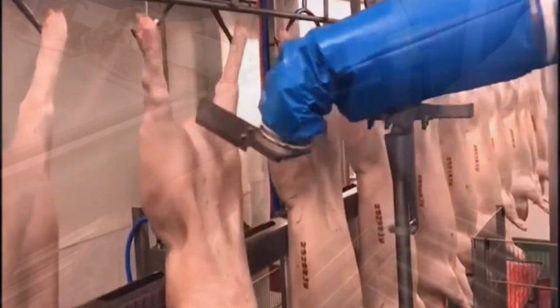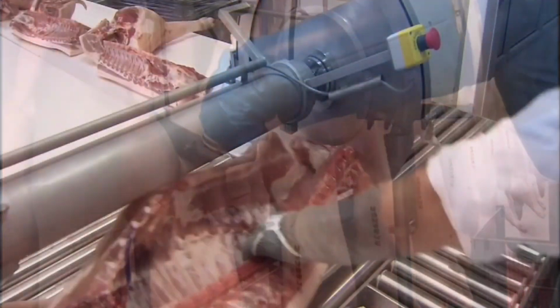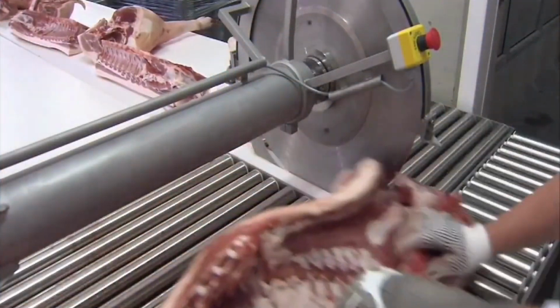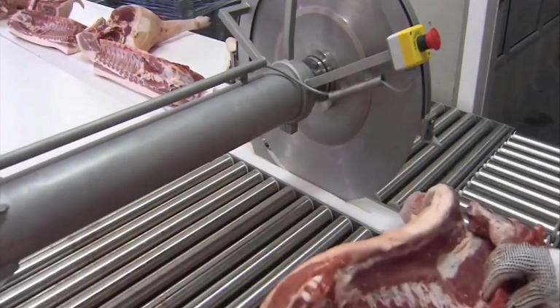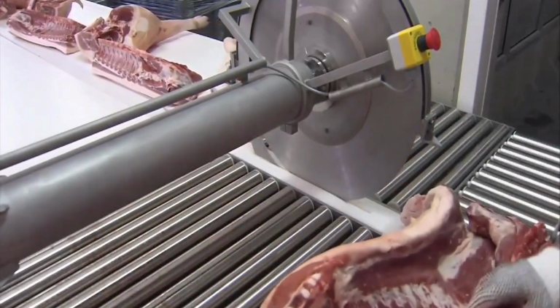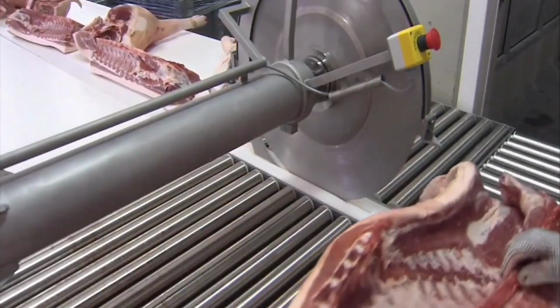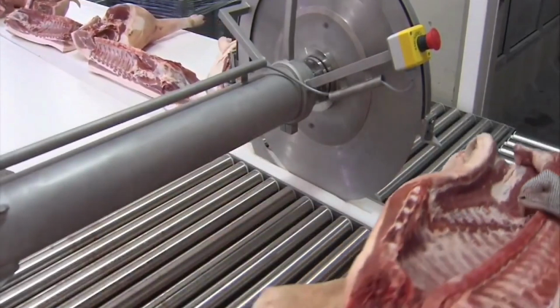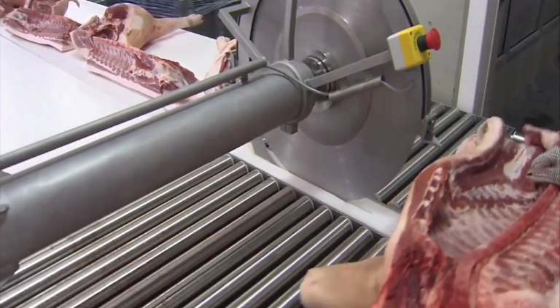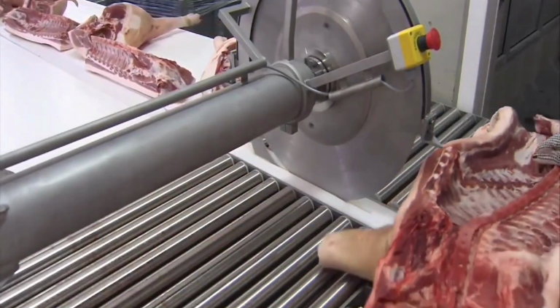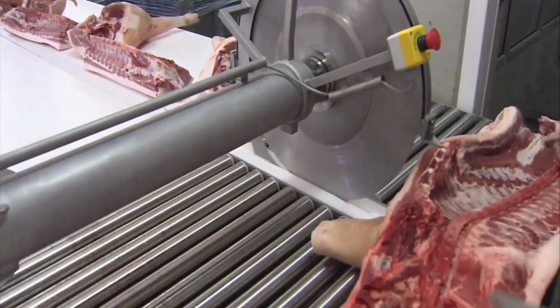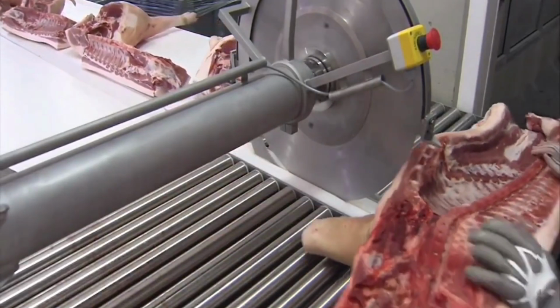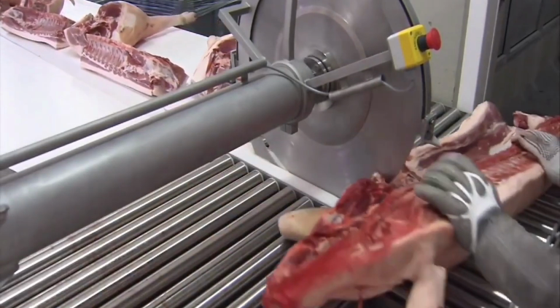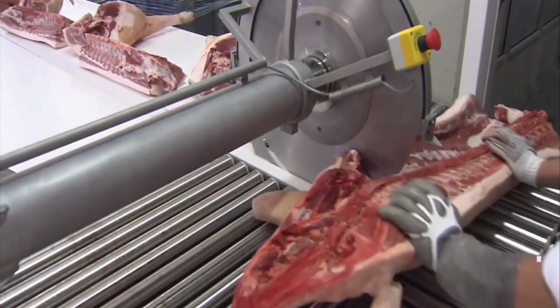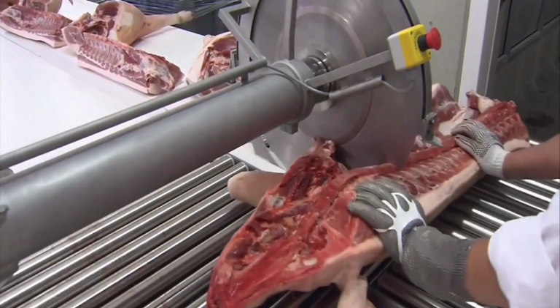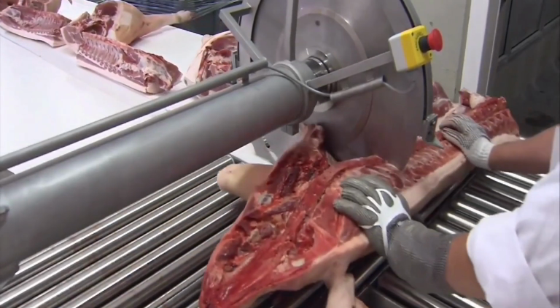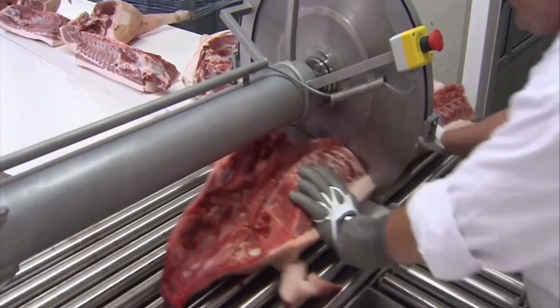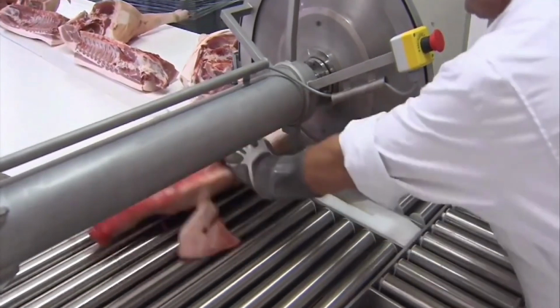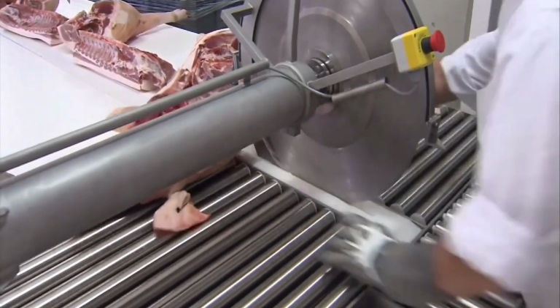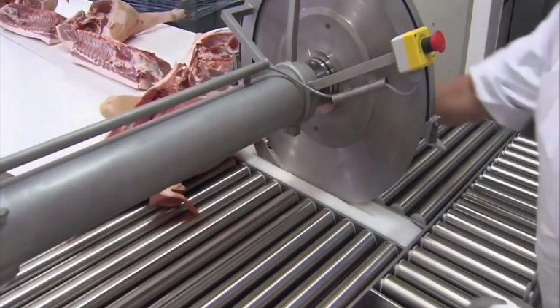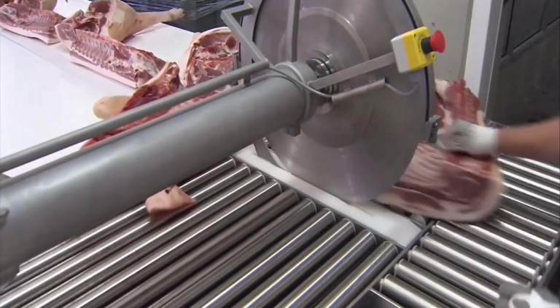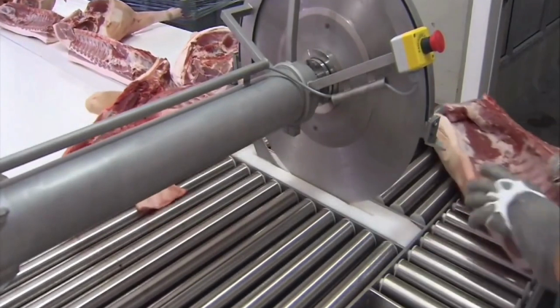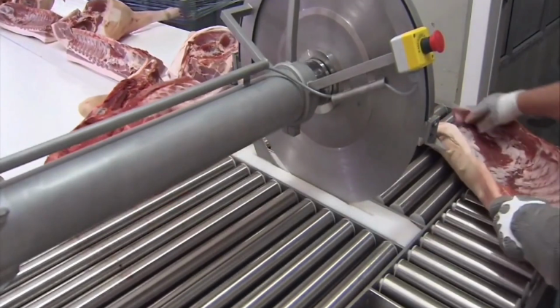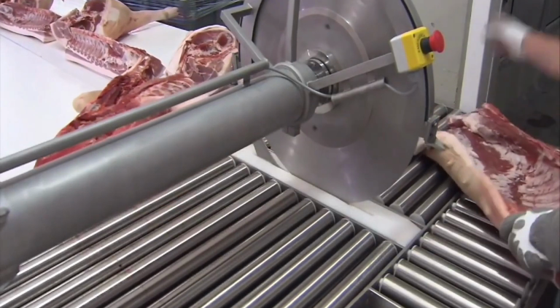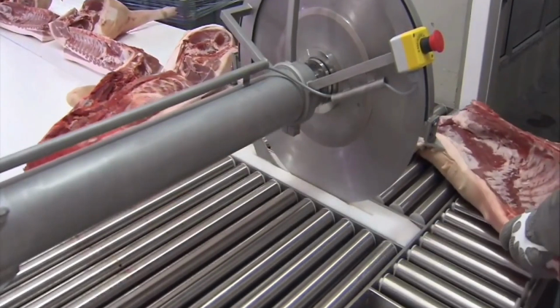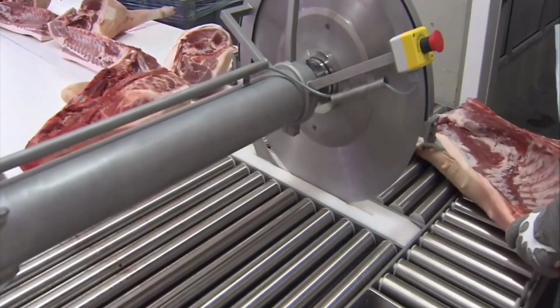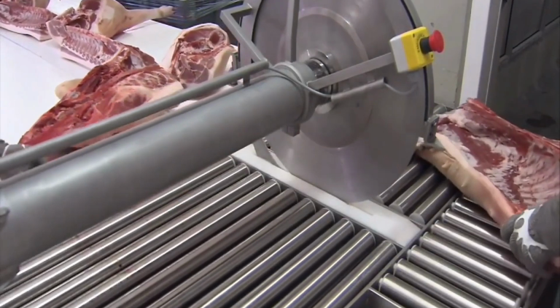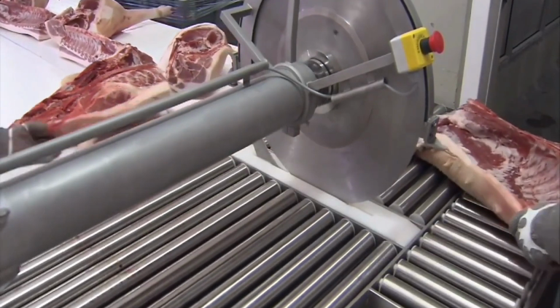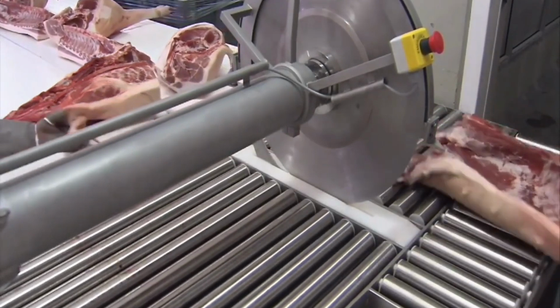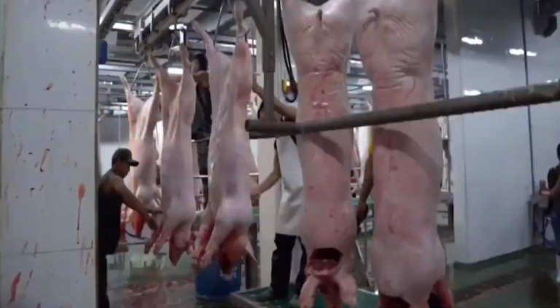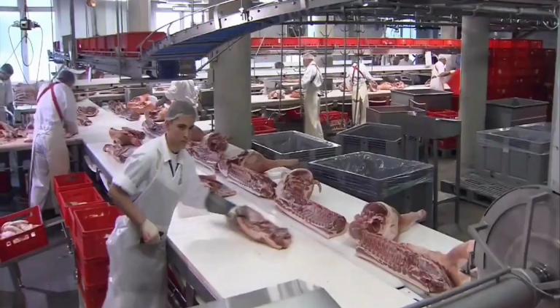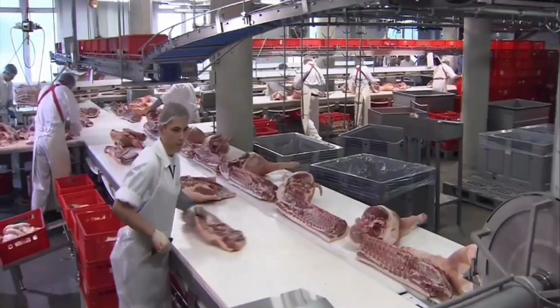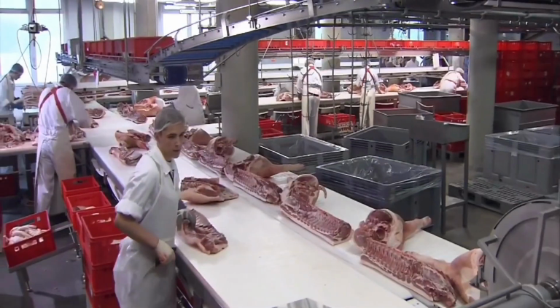When the herd meets the standards for sale, transportation to the processing plant is carried out by specialised vehicles with cooling and shock absorption systems.